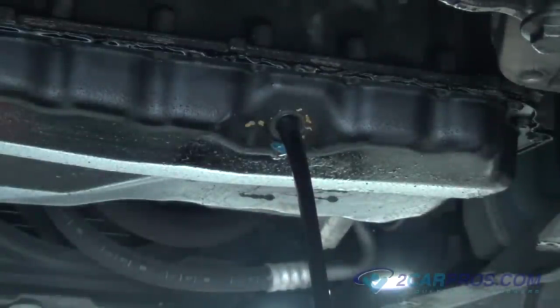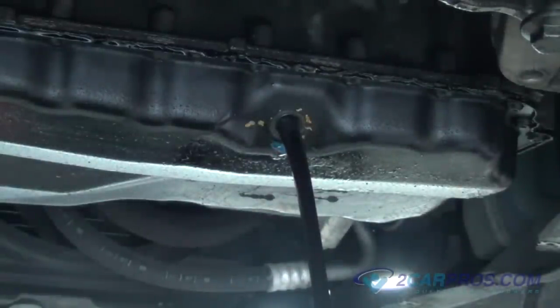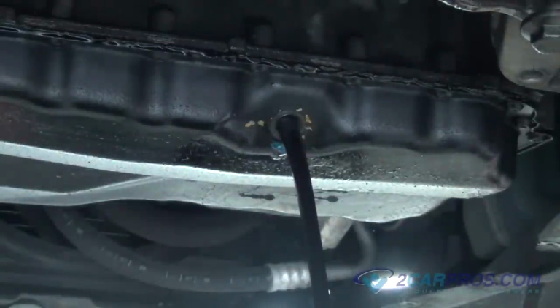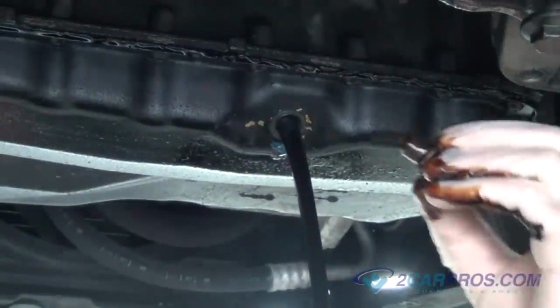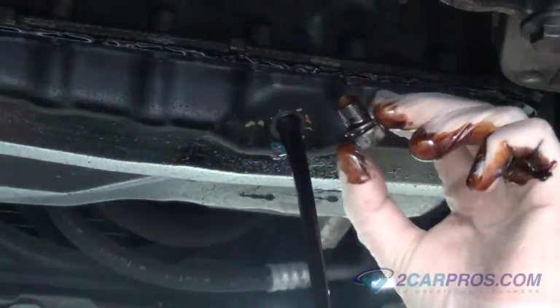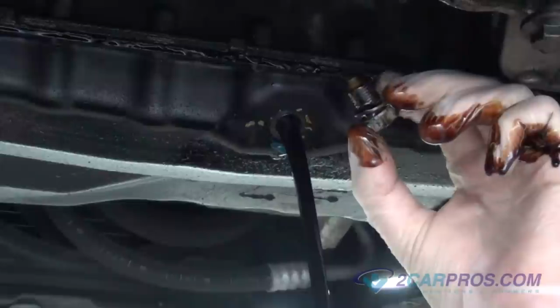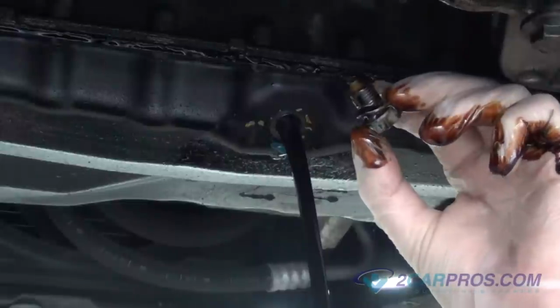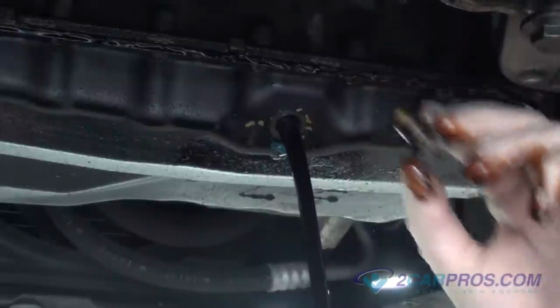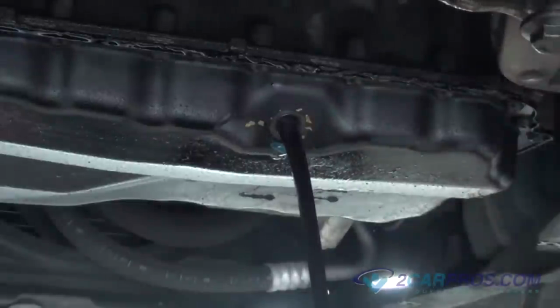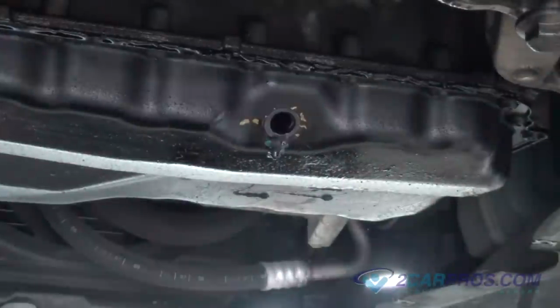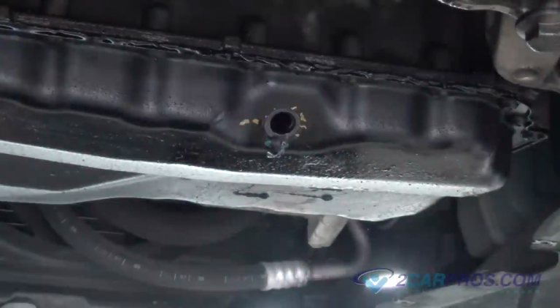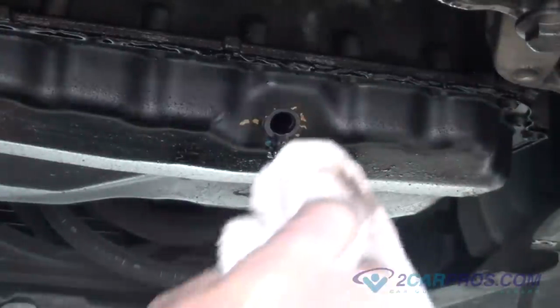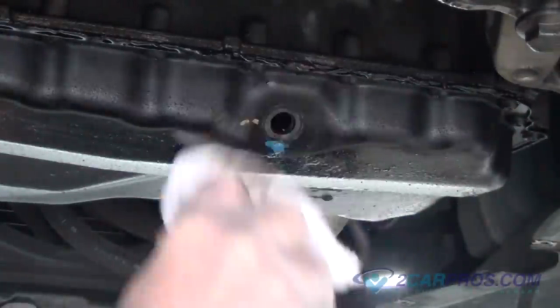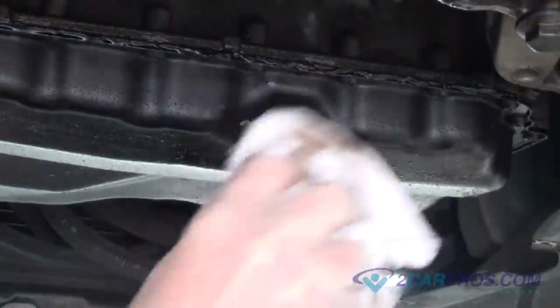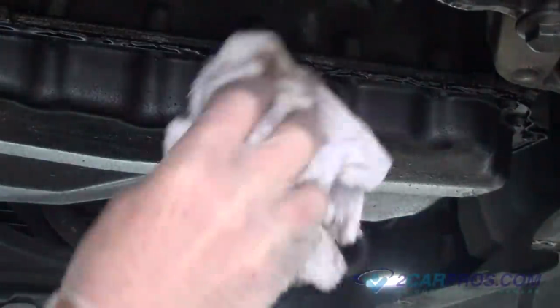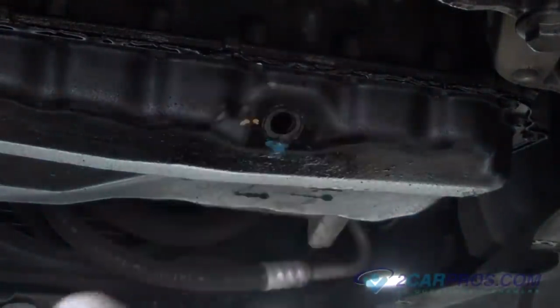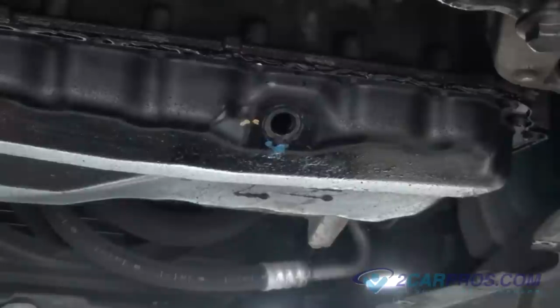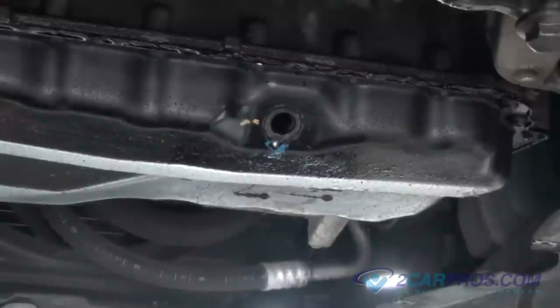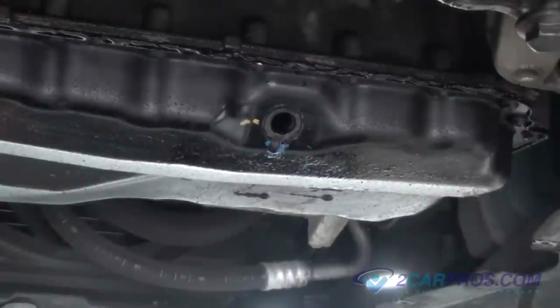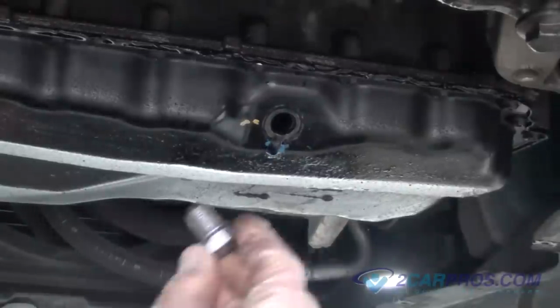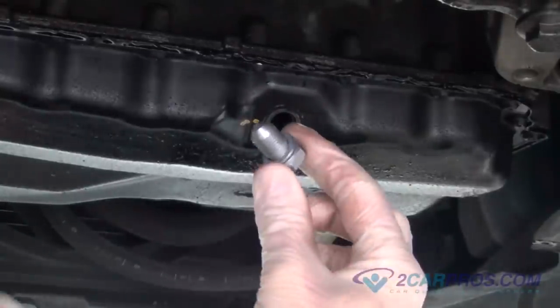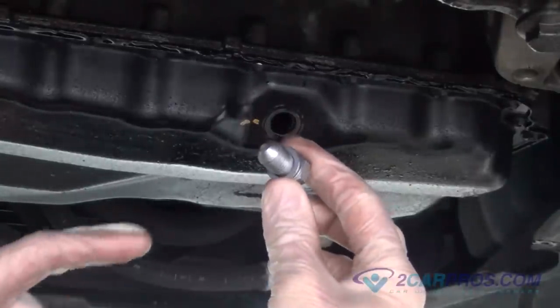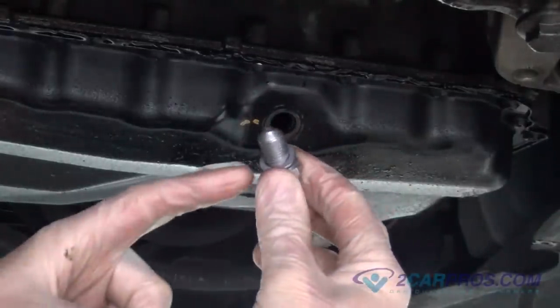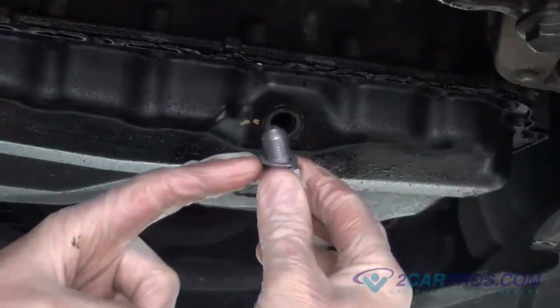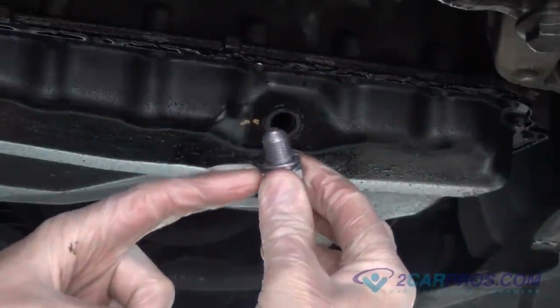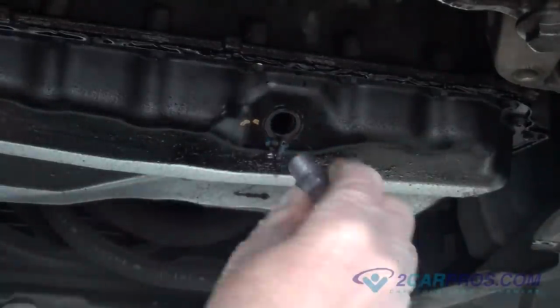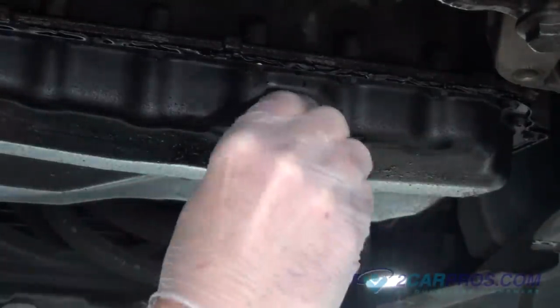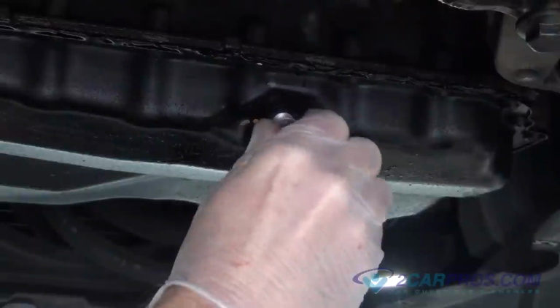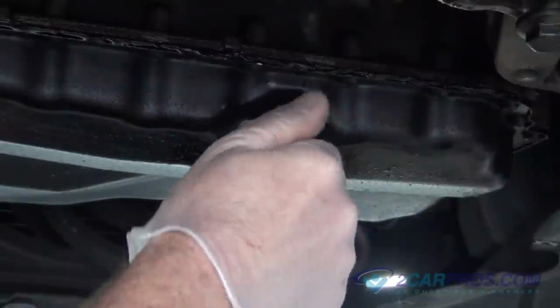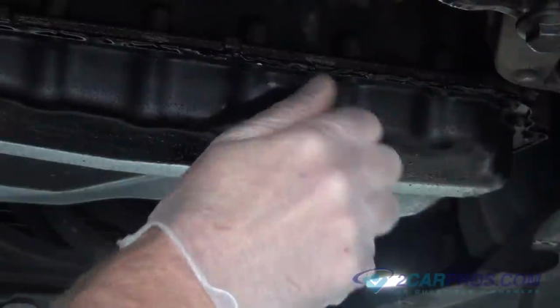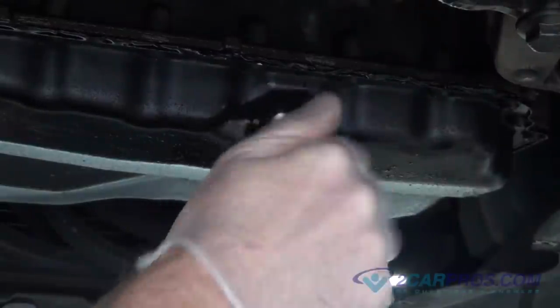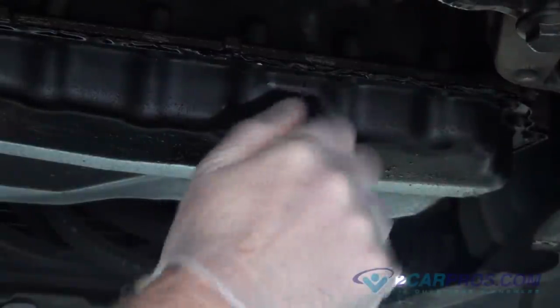Once the oil is done draining, replace the oil drain plug and tighten, torquing it to factory specifications using the appropriate size metric socket or wrench. As indicated, our drain plug washer needed to be replaced.